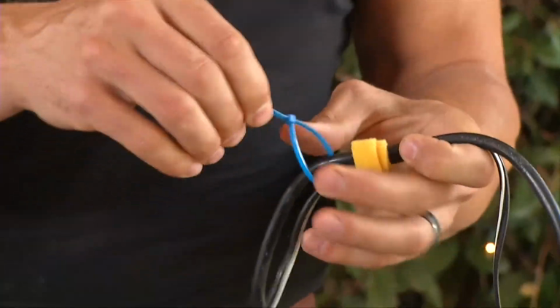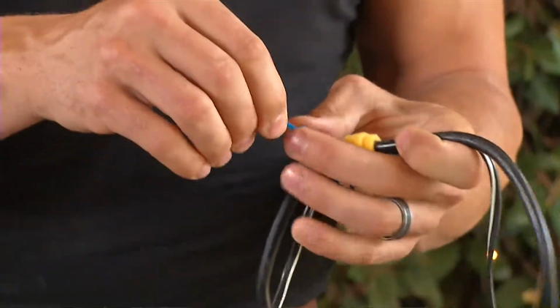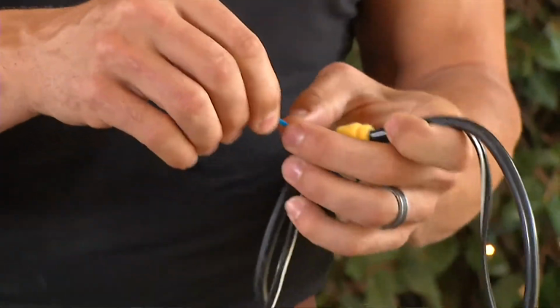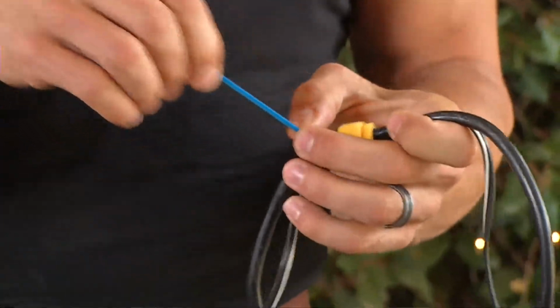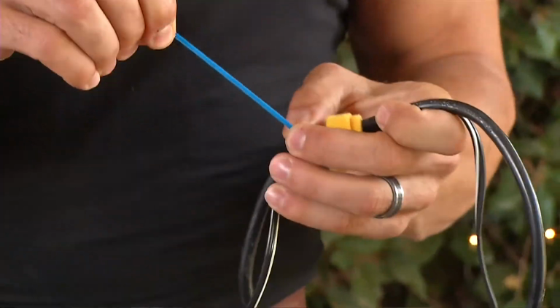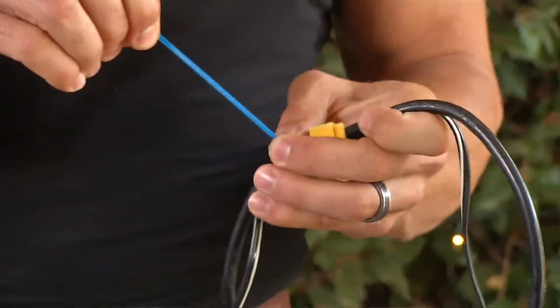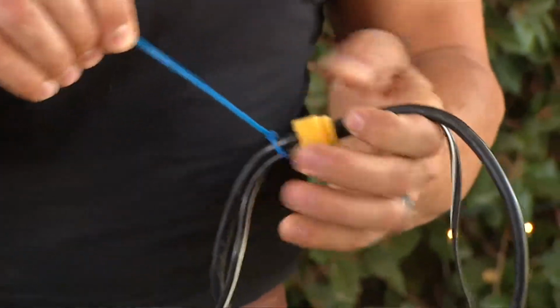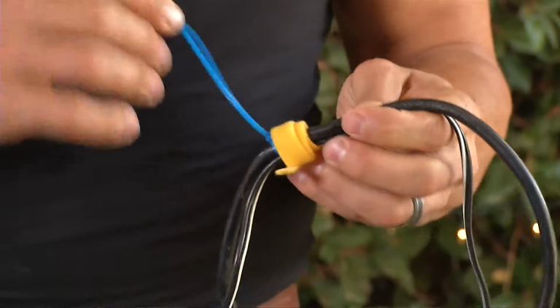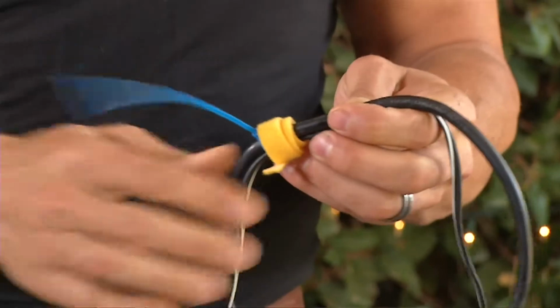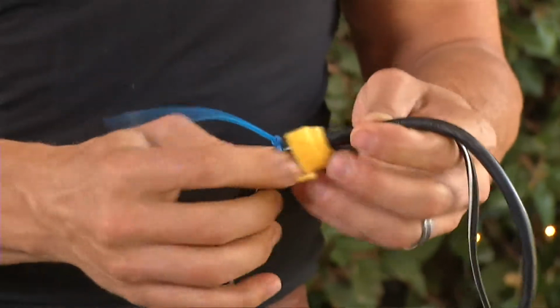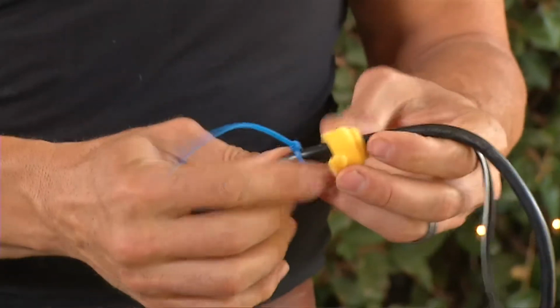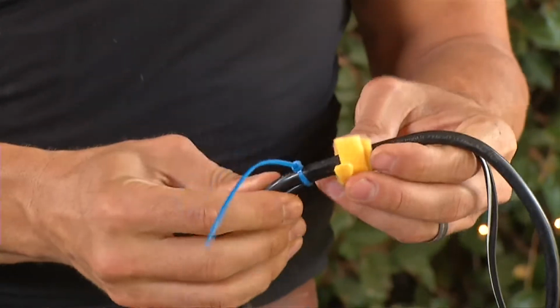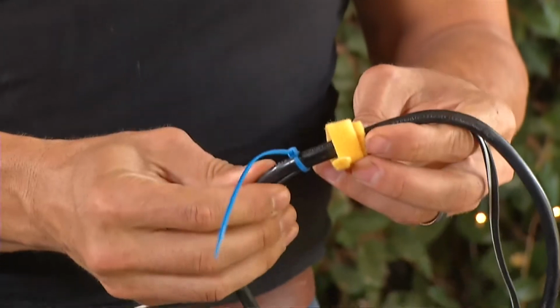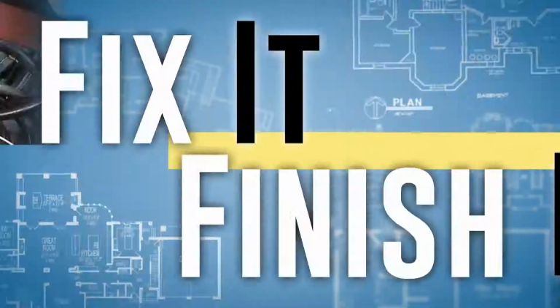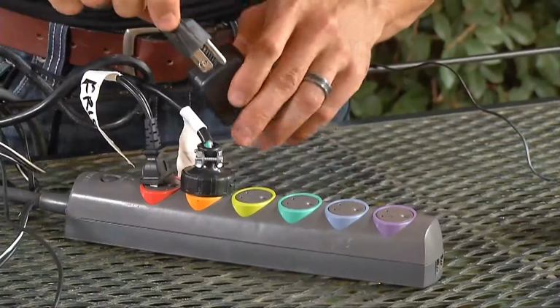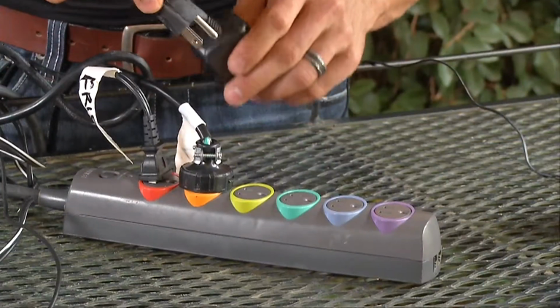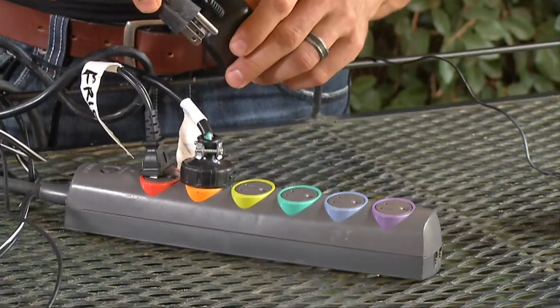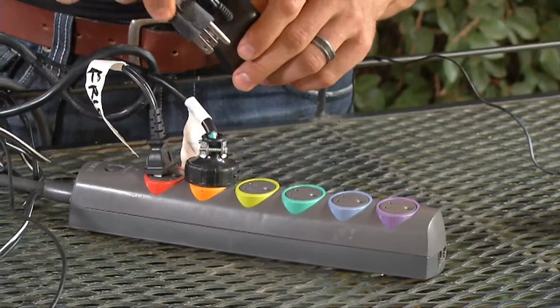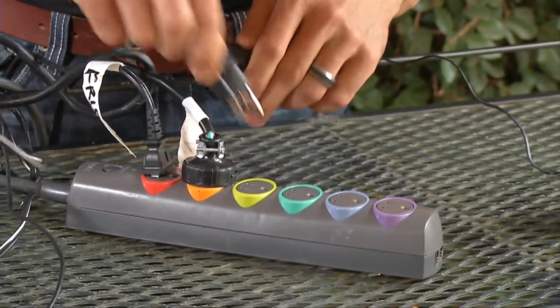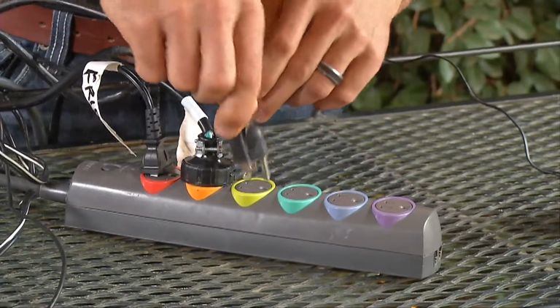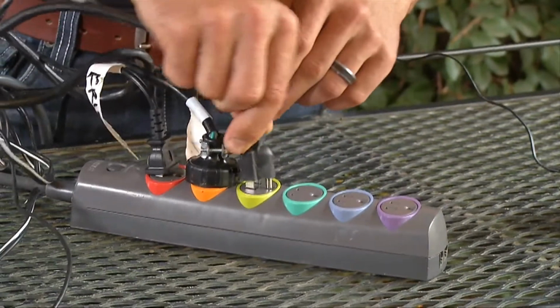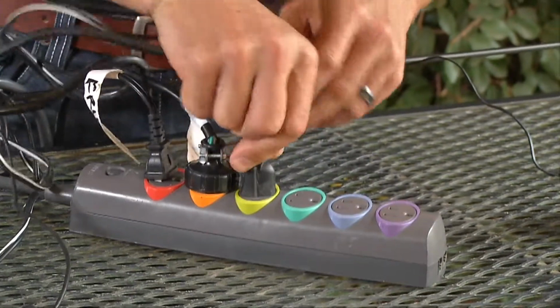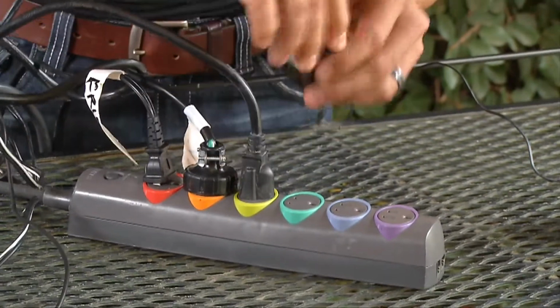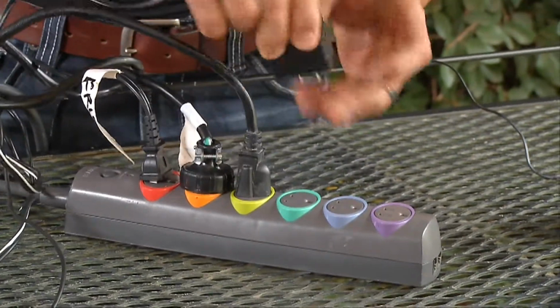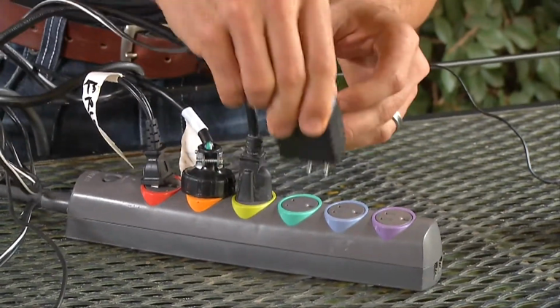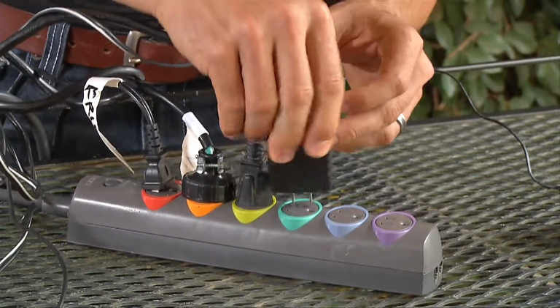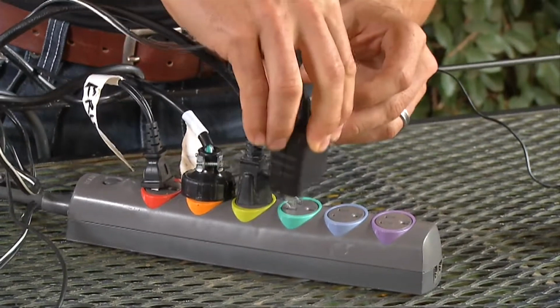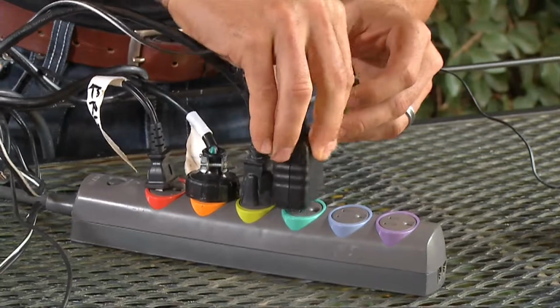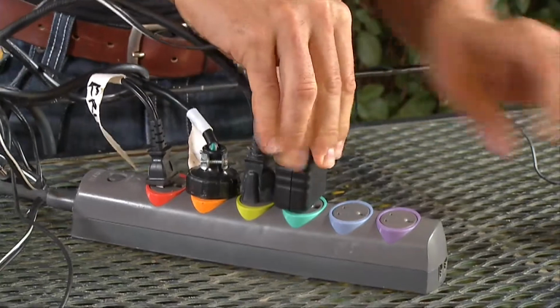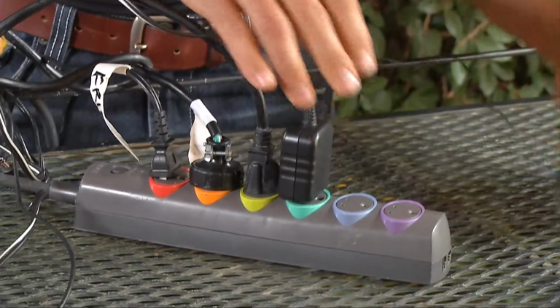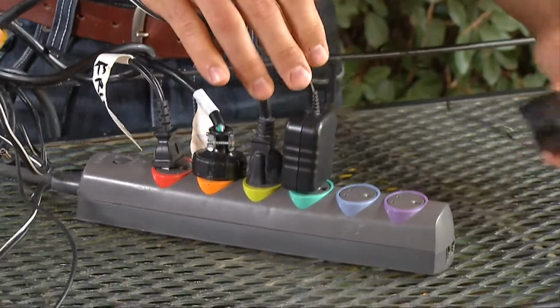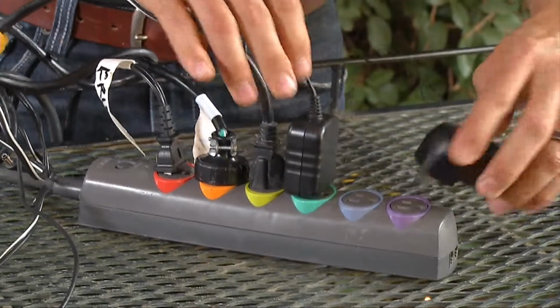Now you can bundle your cords with Velcro wraps or cable zippers. Then just plug everything back into the power strip and admire your organization.